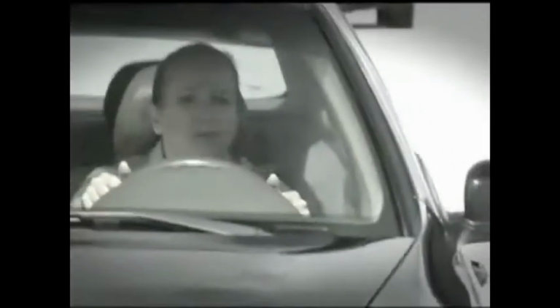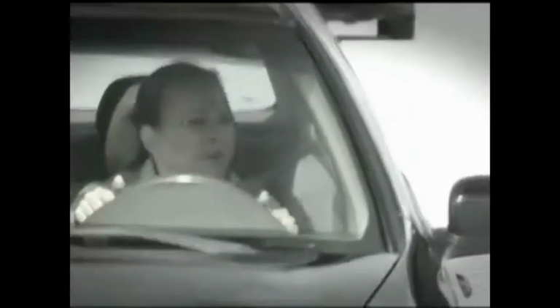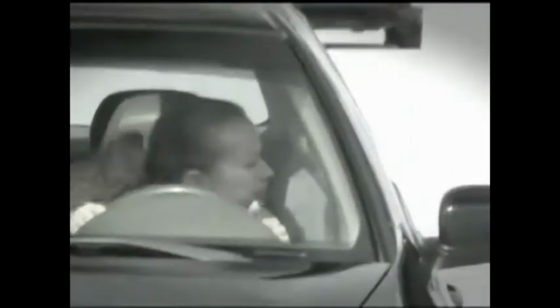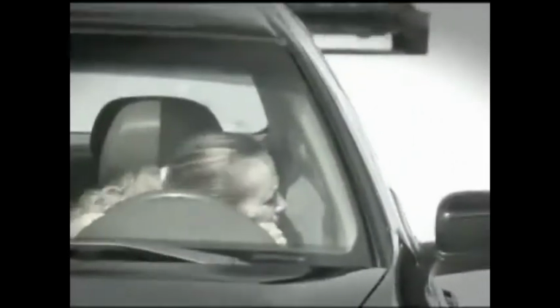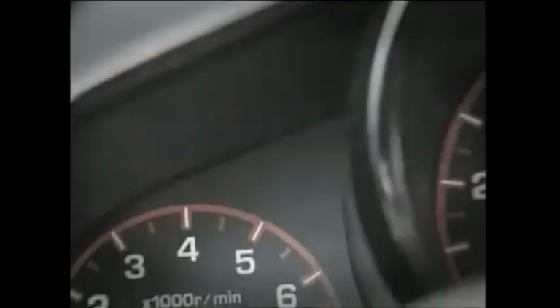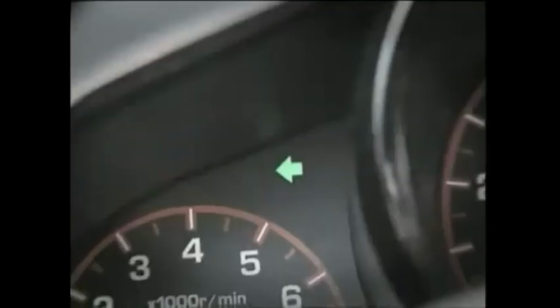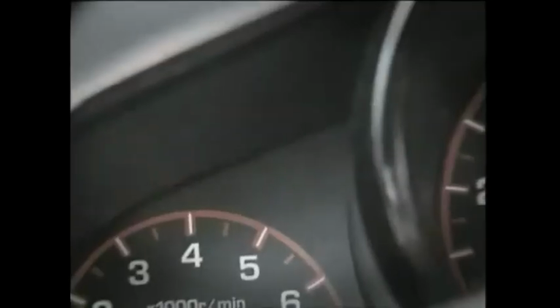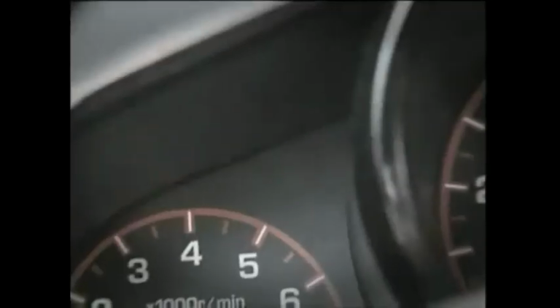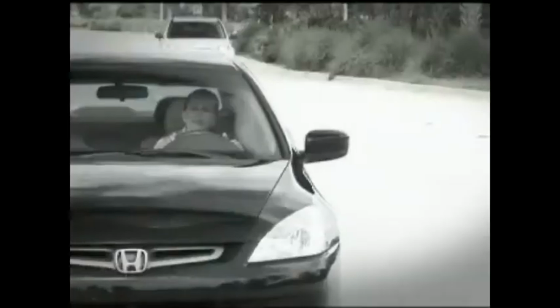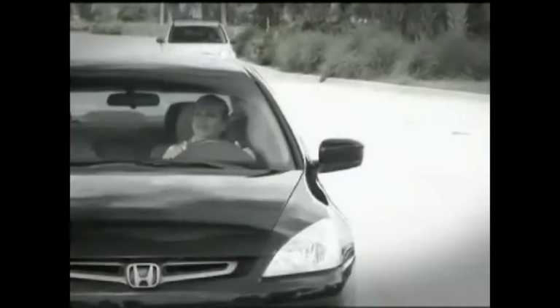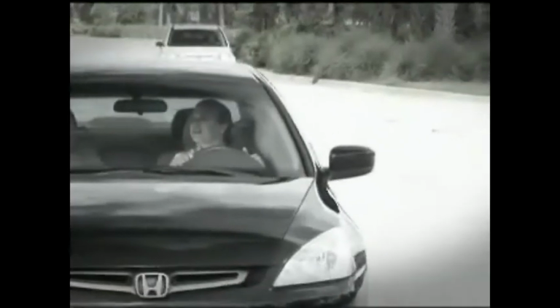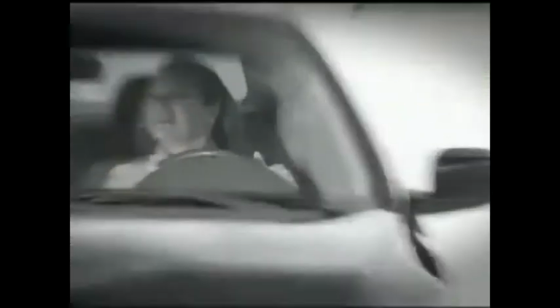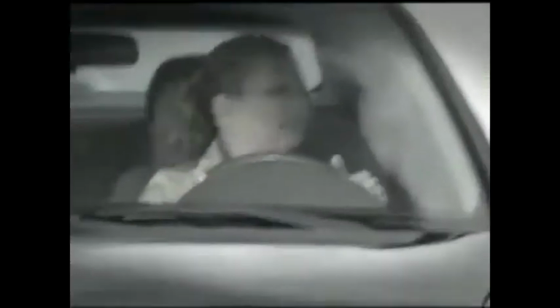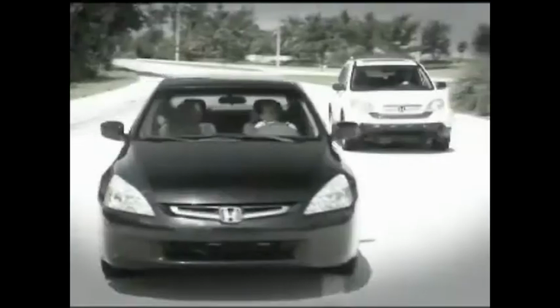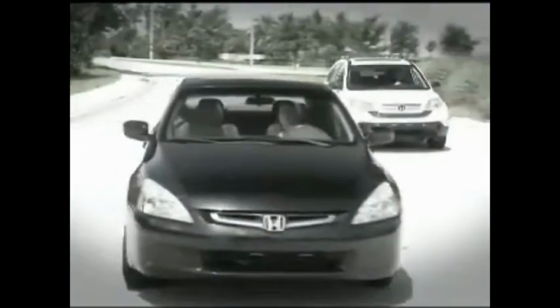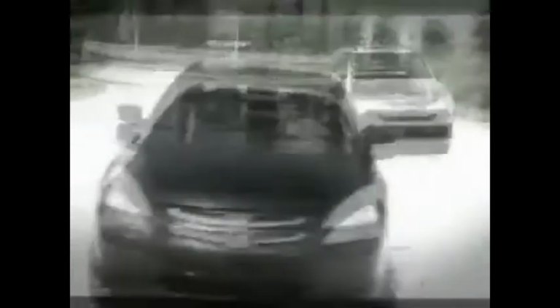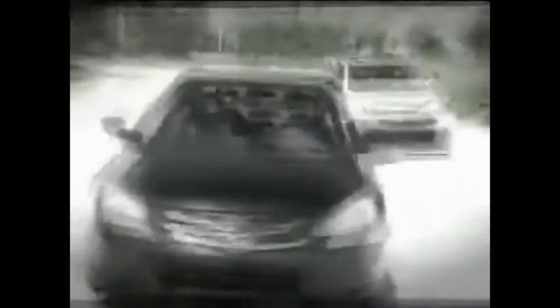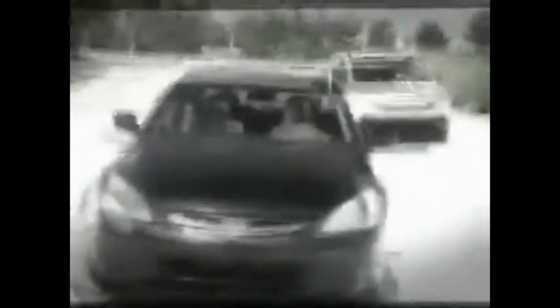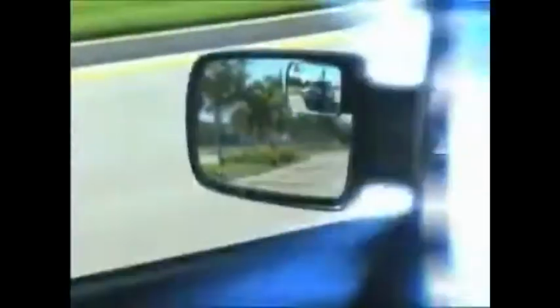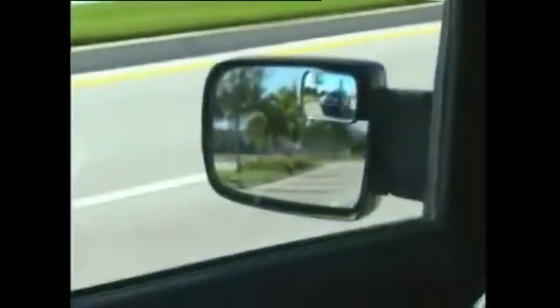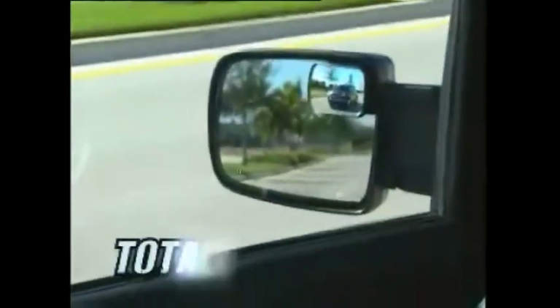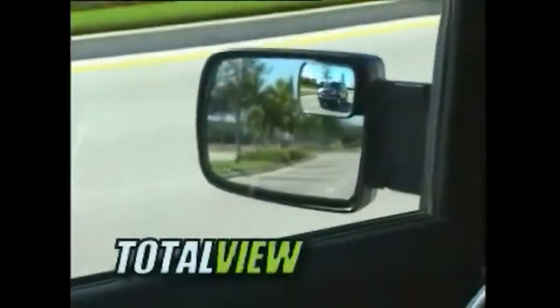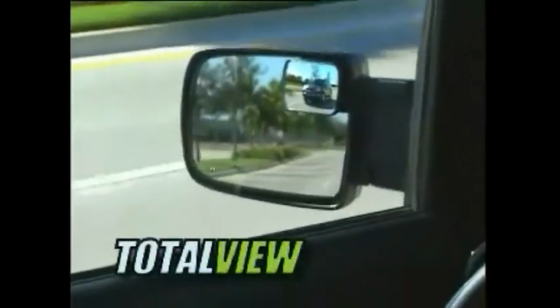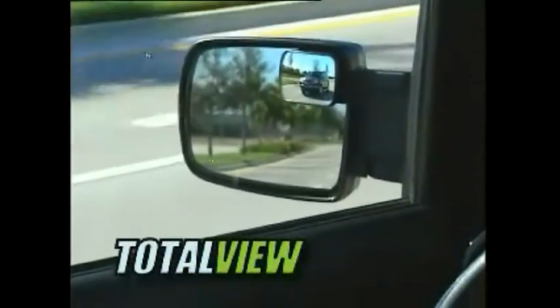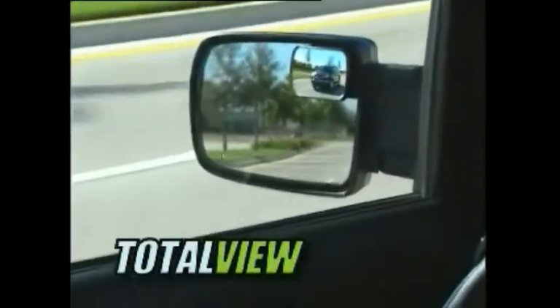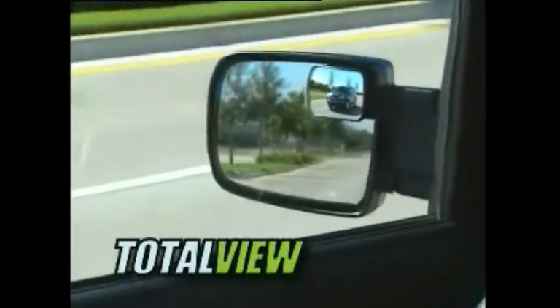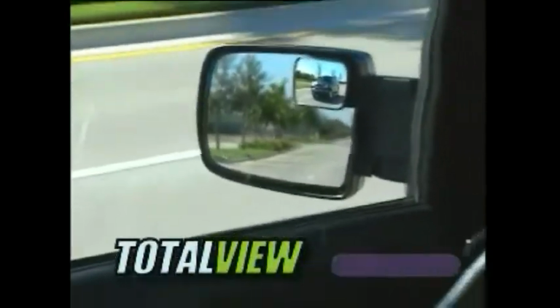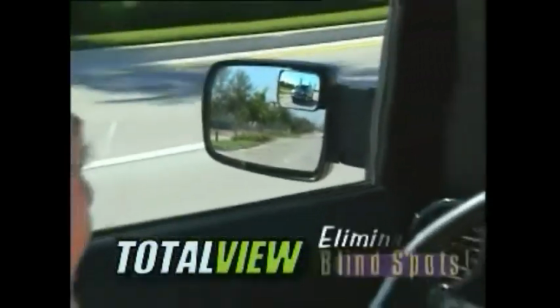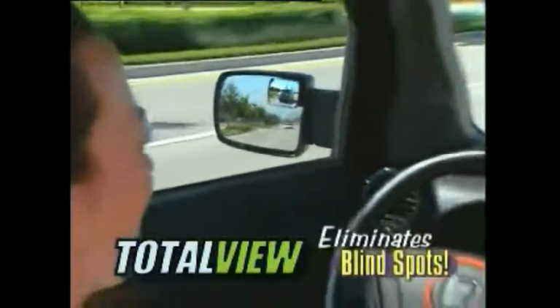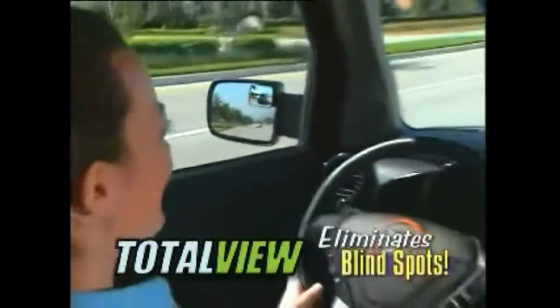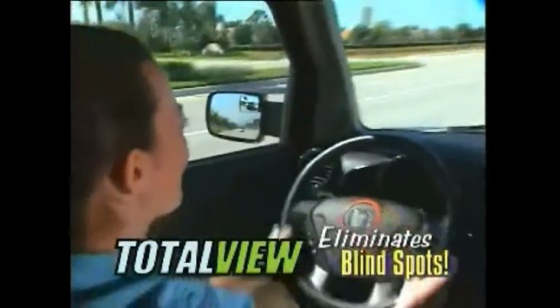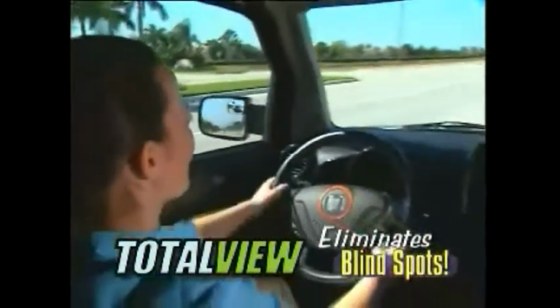Let's face it, we're all blind to the cars that are behind. Before you get hit, make sure you check it with Totalview, the amazing mirror that eliminates blind spots.